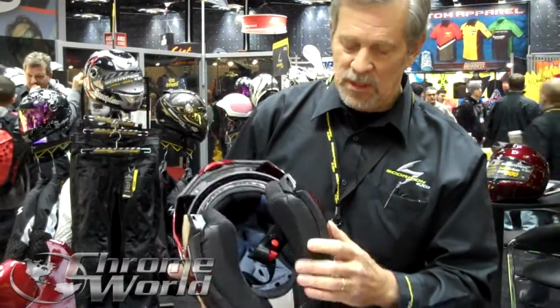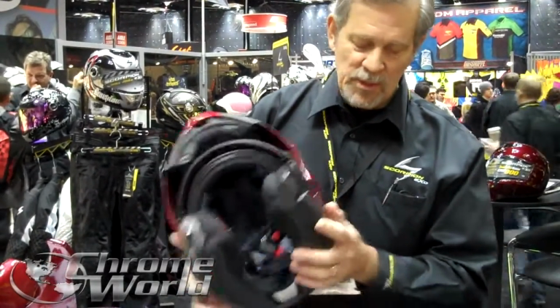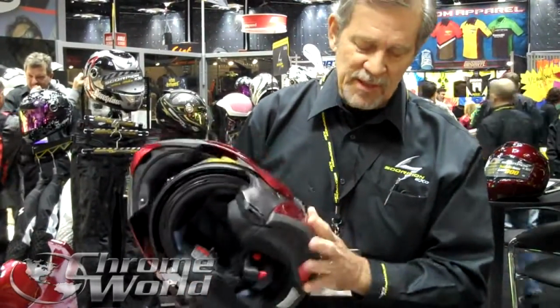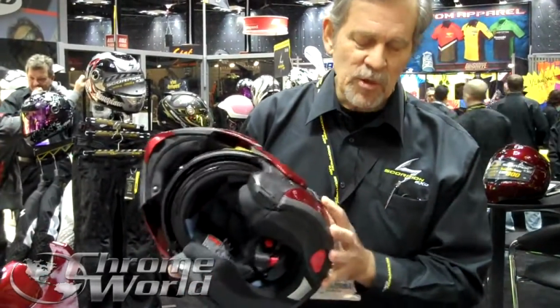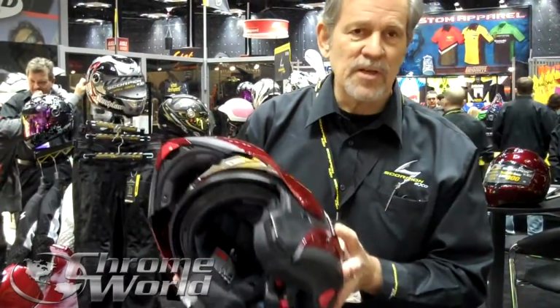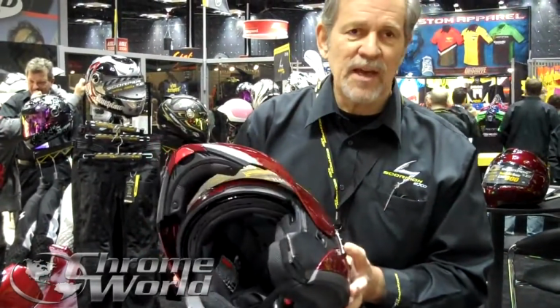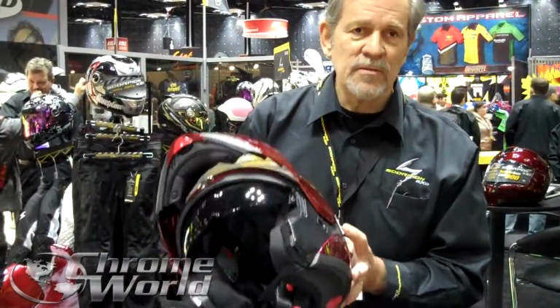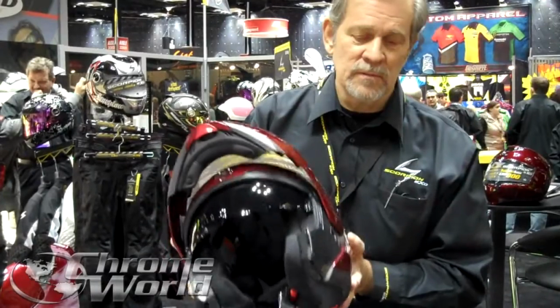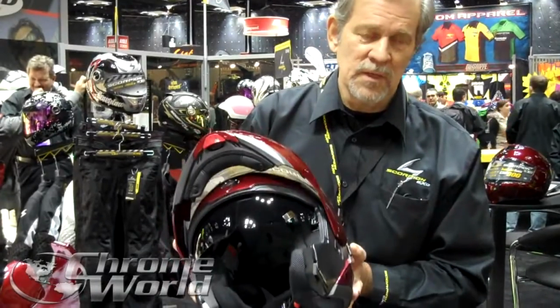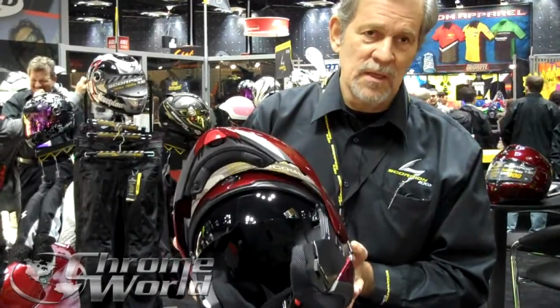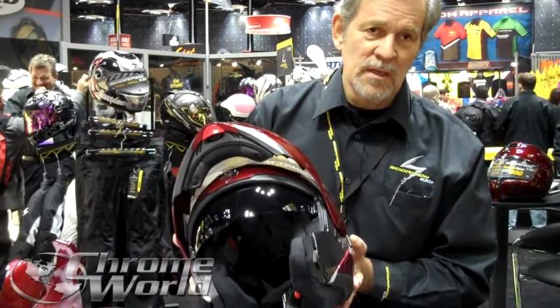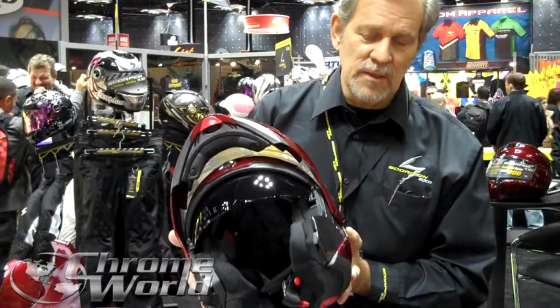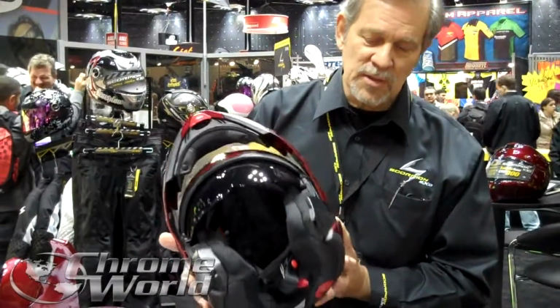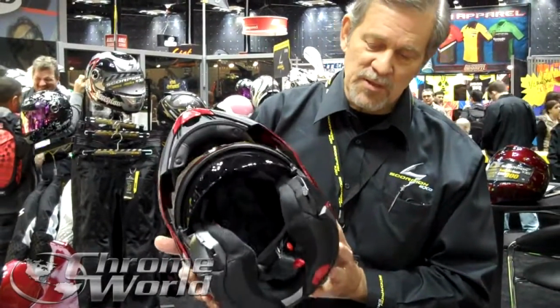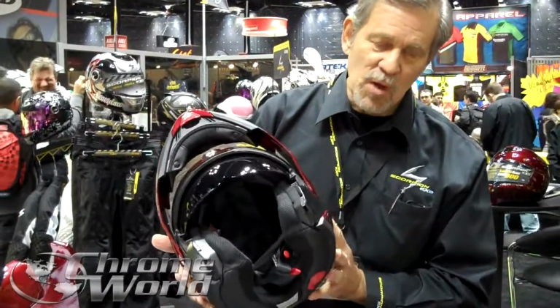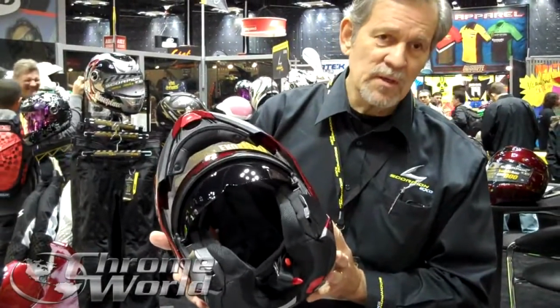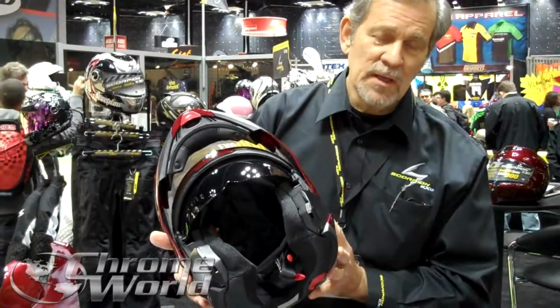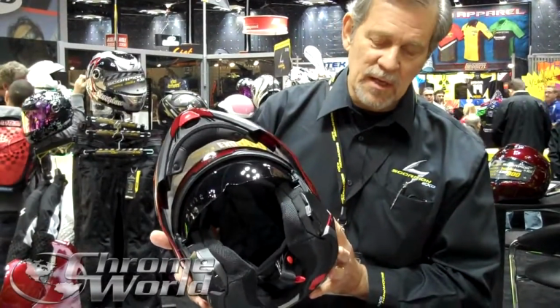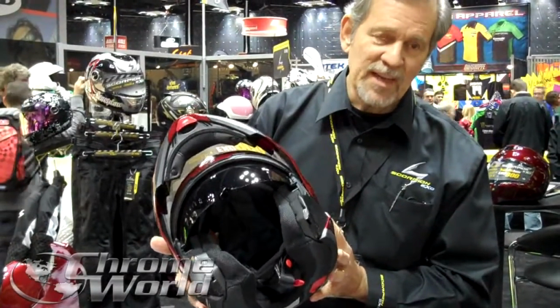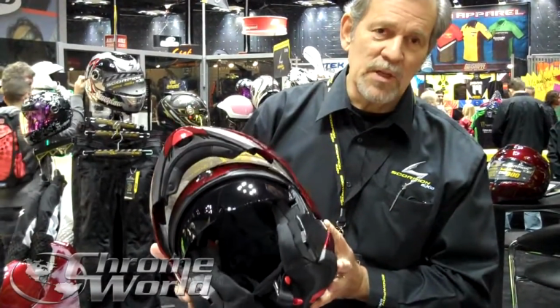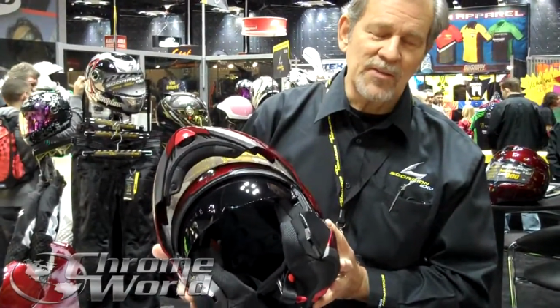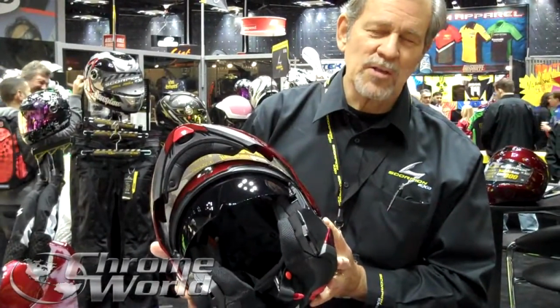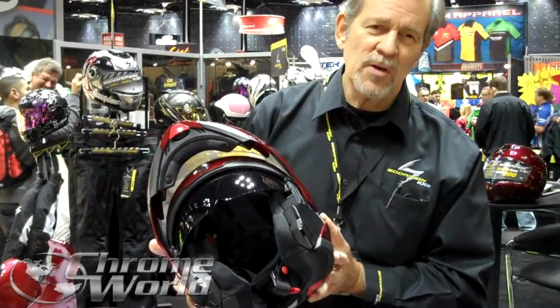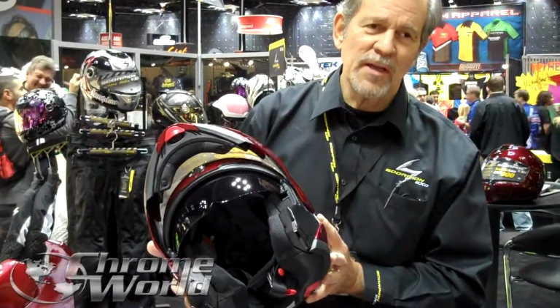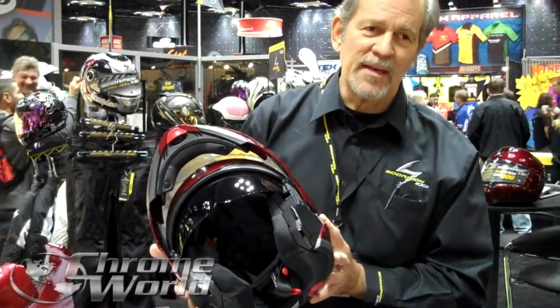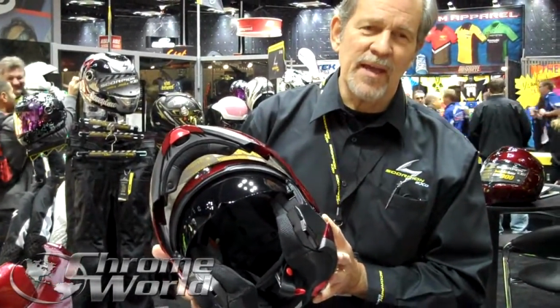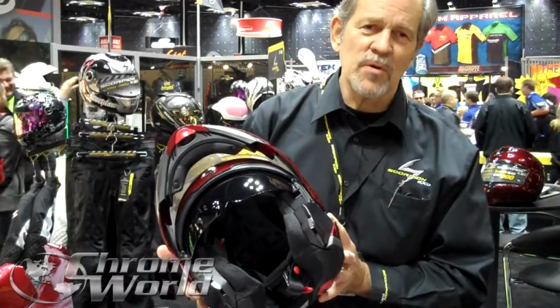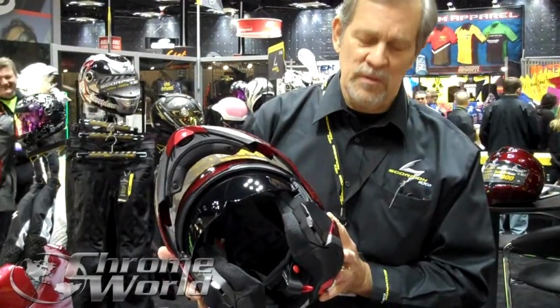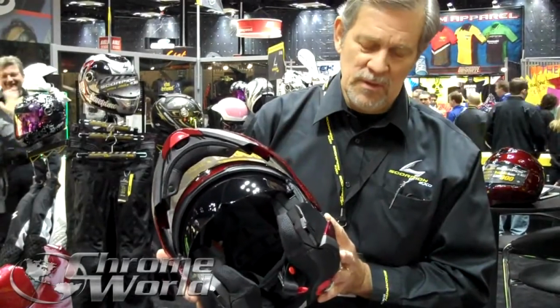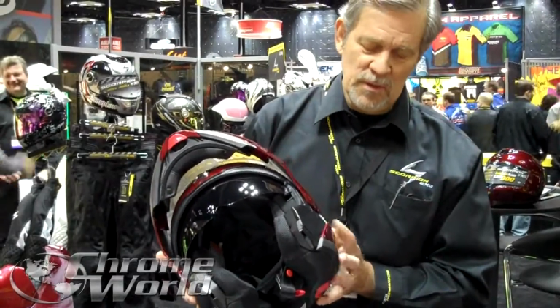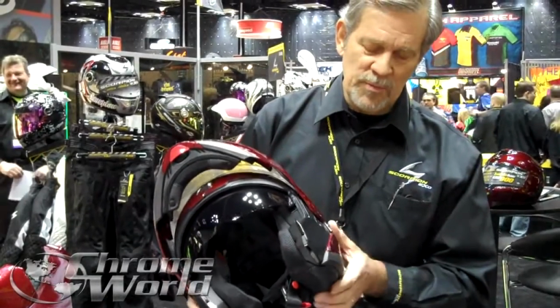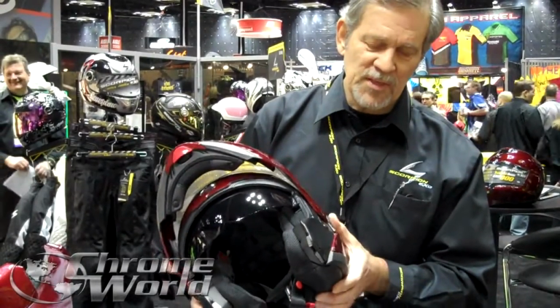You have an internal sun visor available in dark smoke, and an amber replacement is also available.